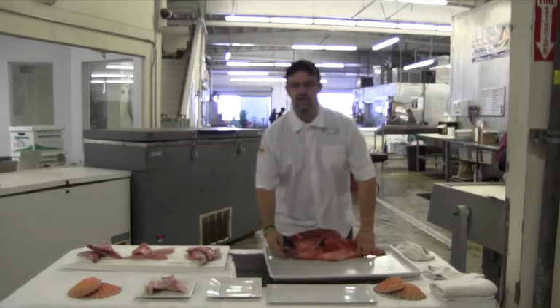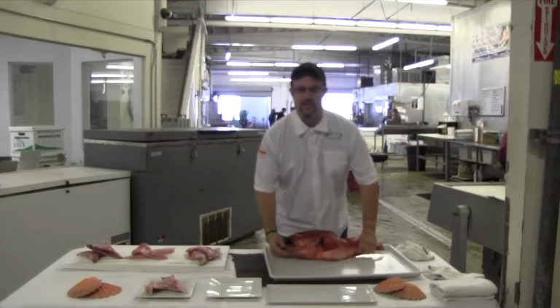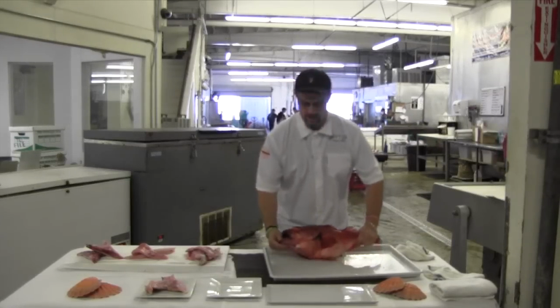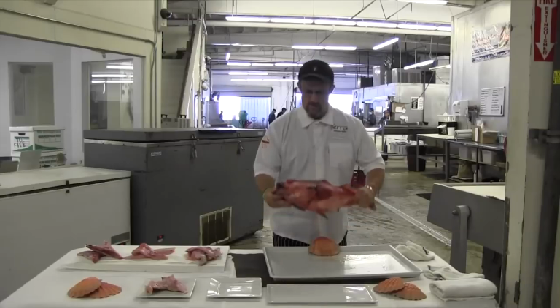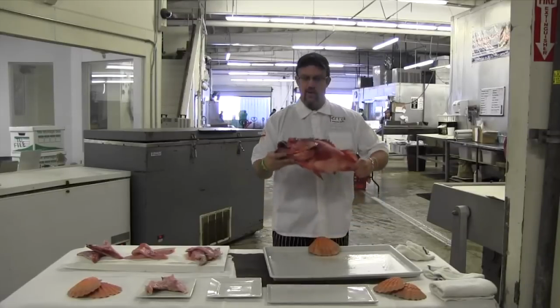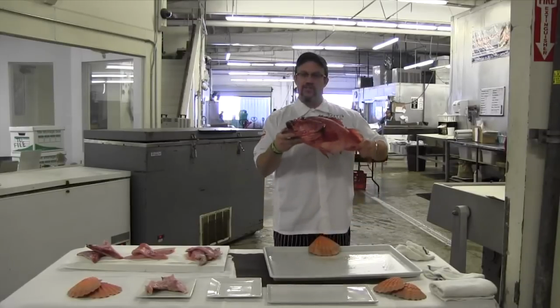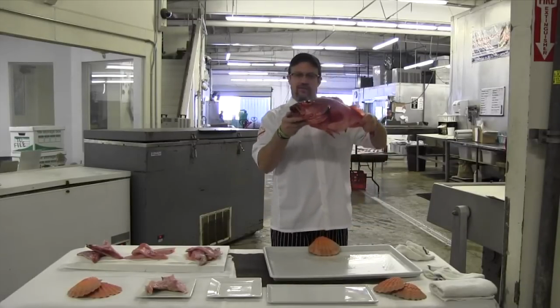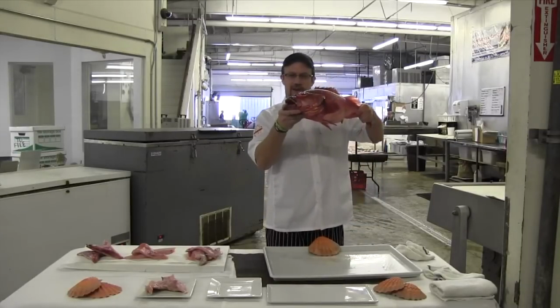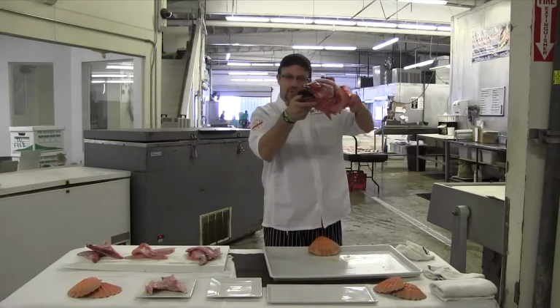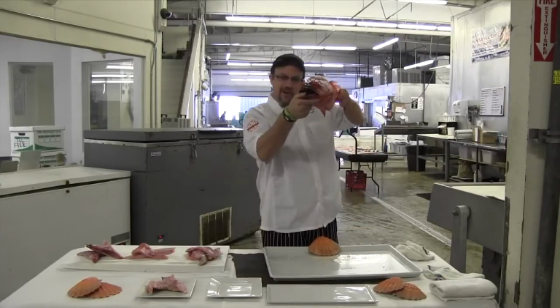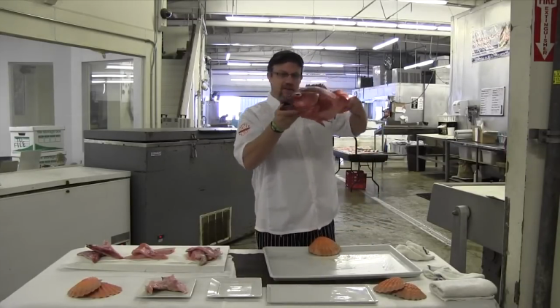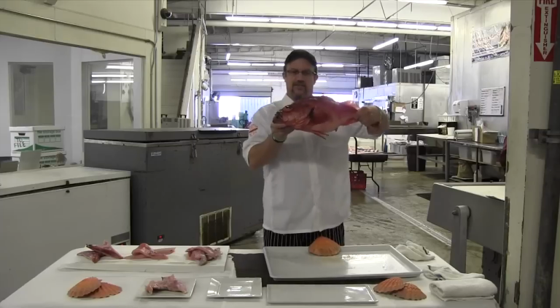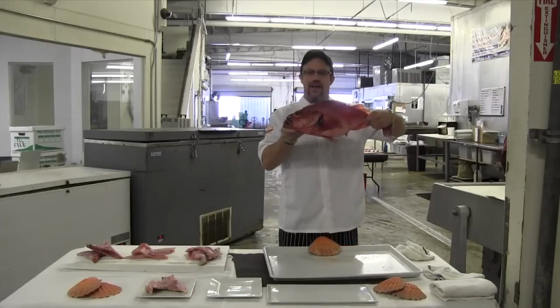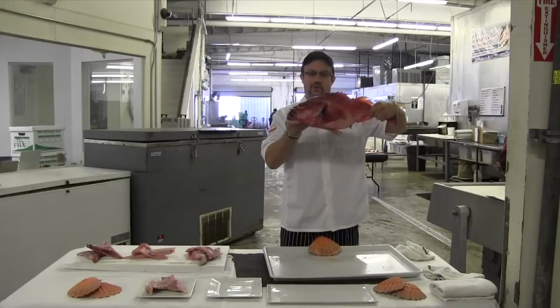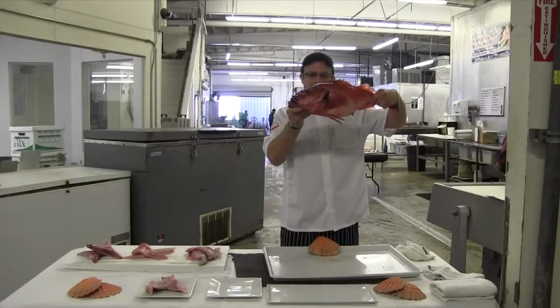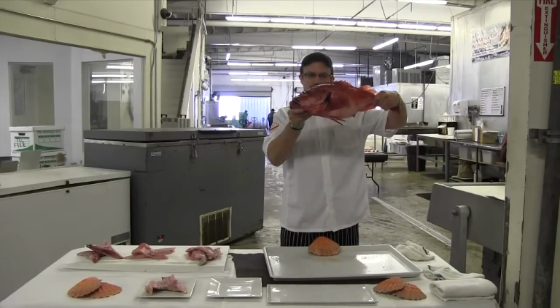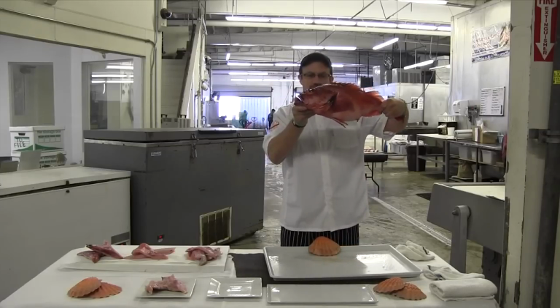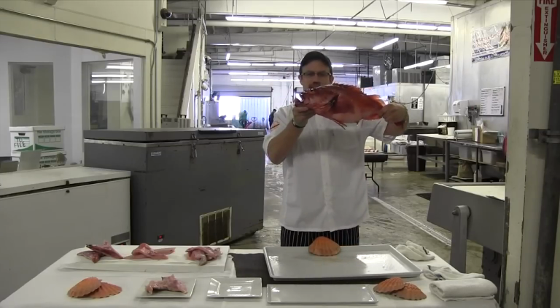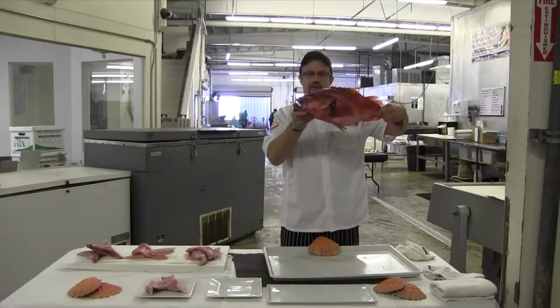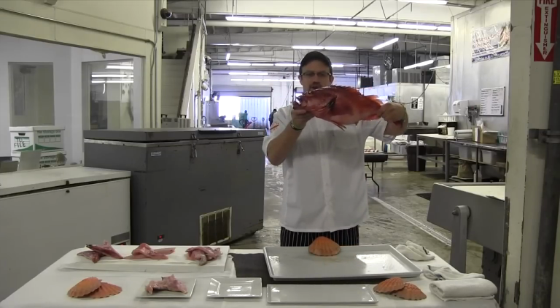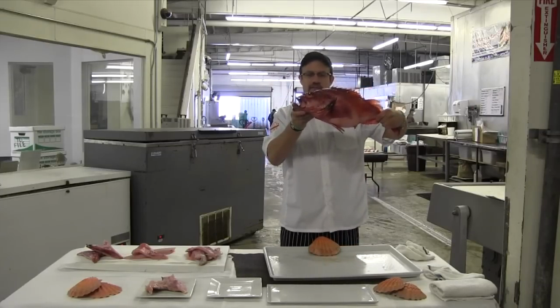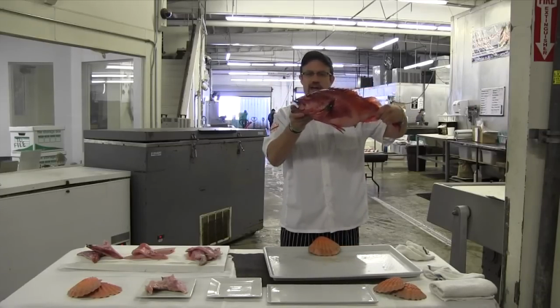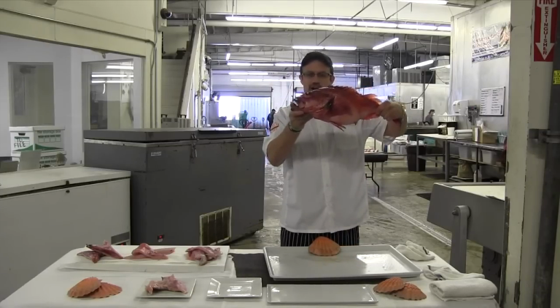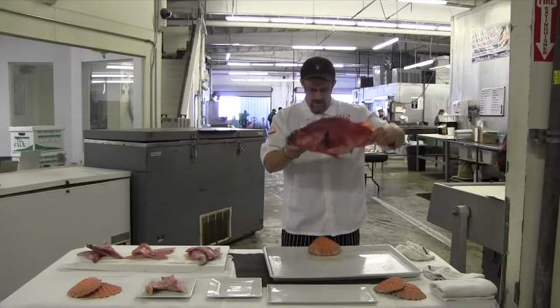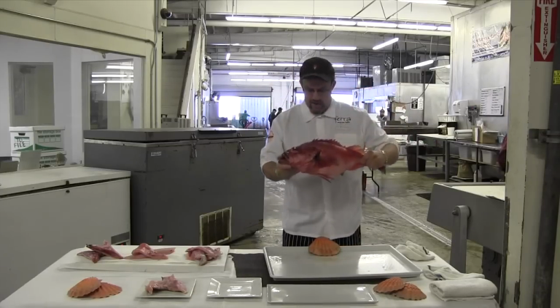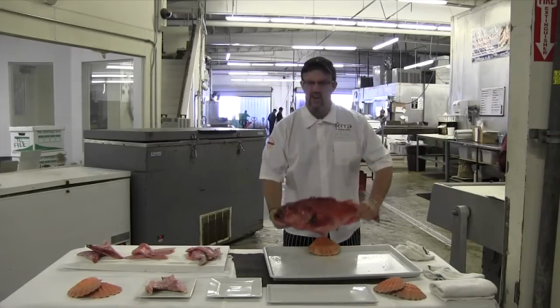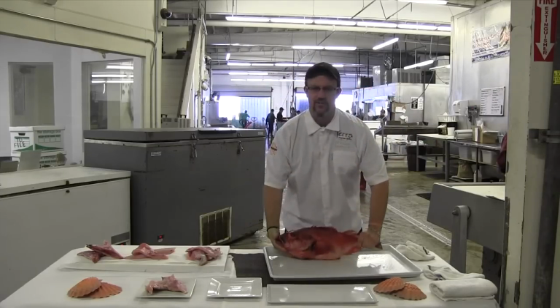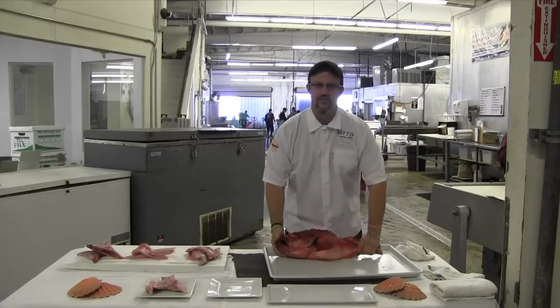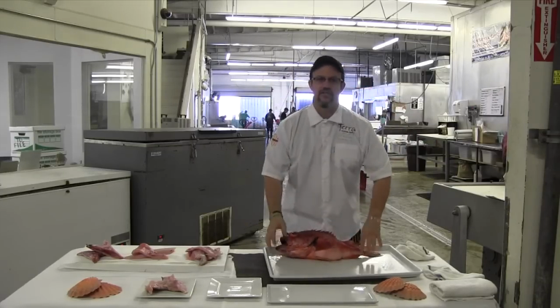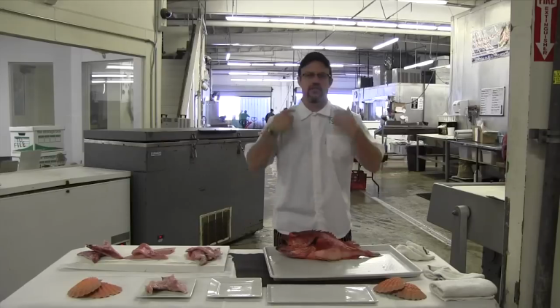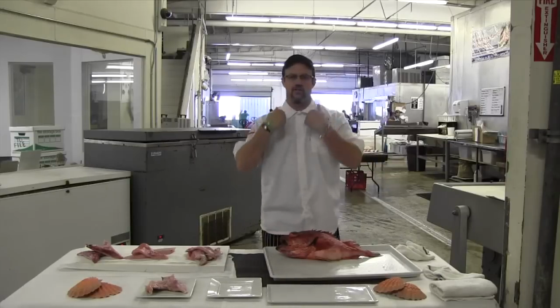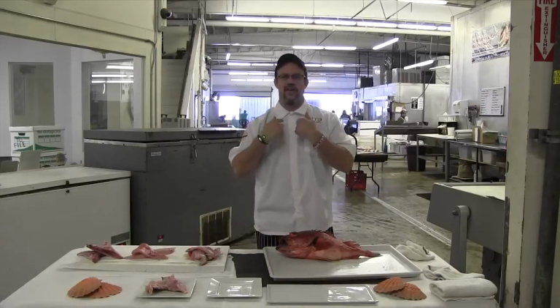We're talking fish. This is my local sustainable friend right here — the black gill rockfish, caught right off of our coast. Line cod. So we're talking collars, fish collars right here.